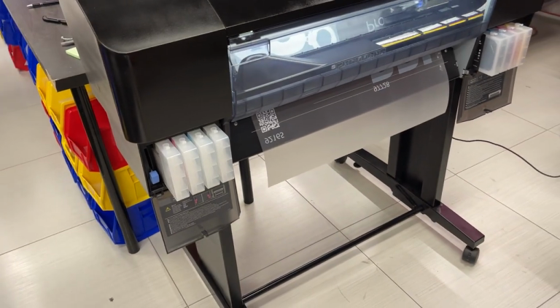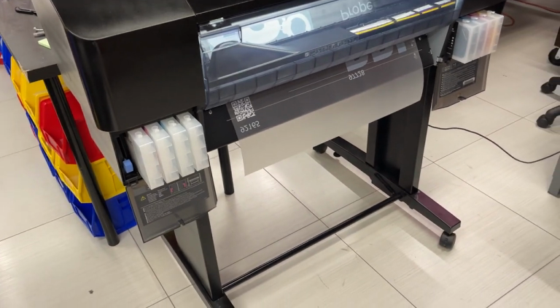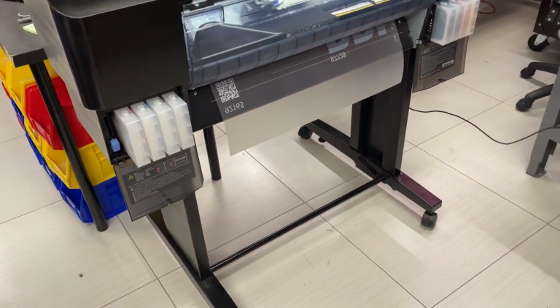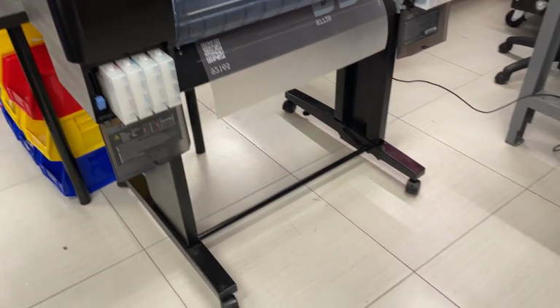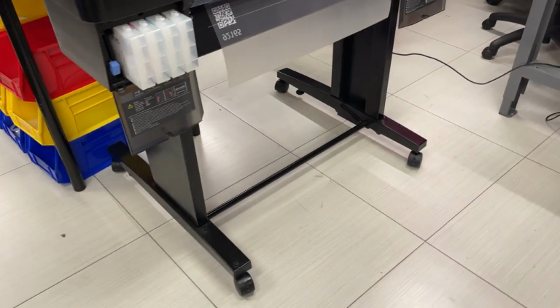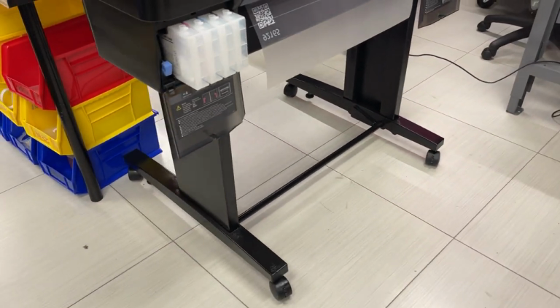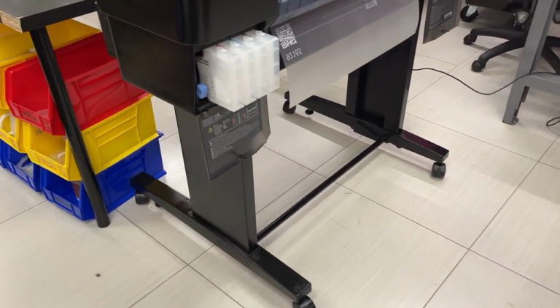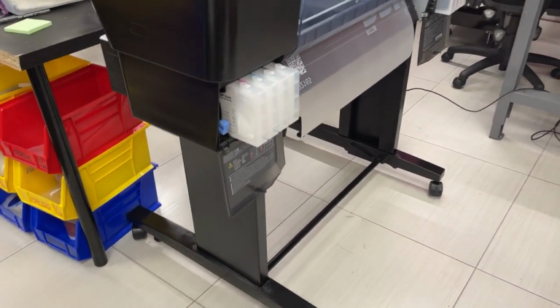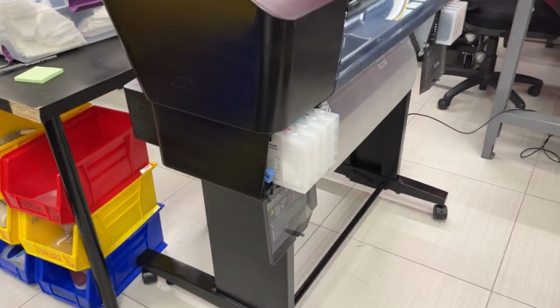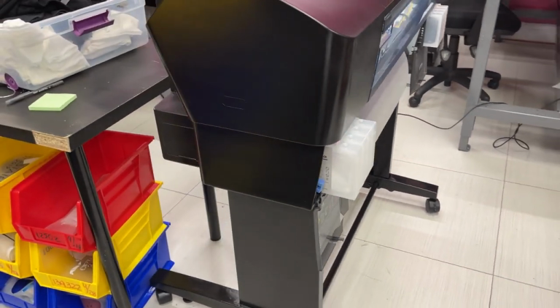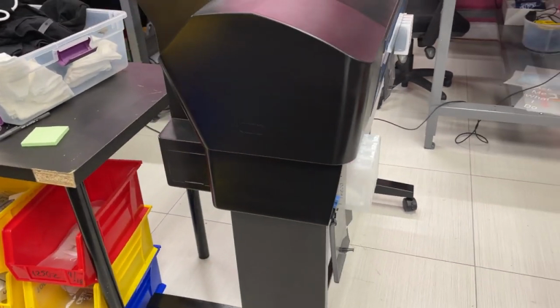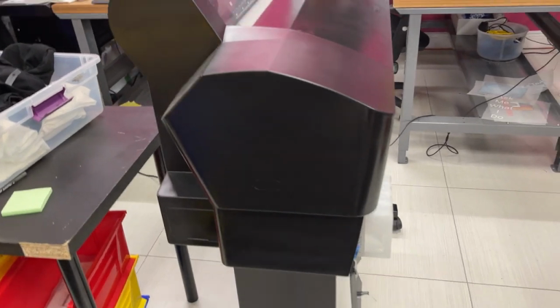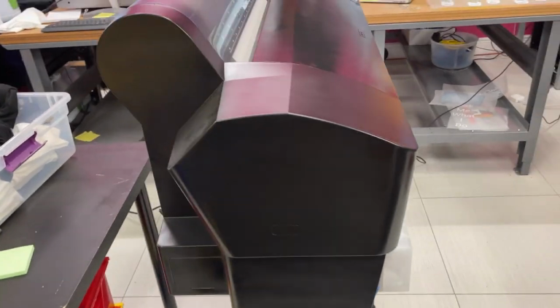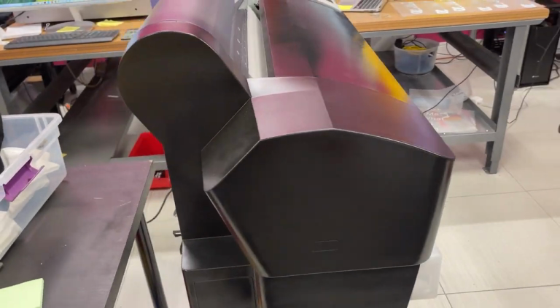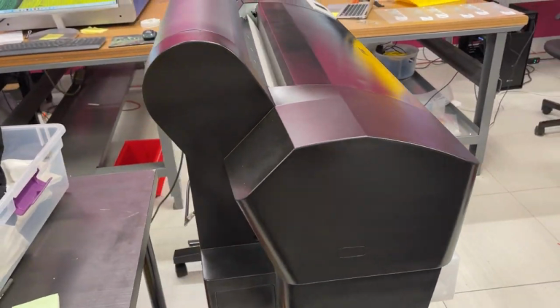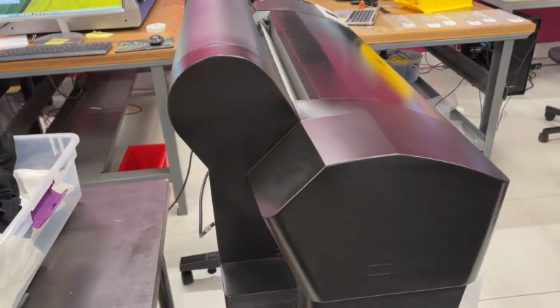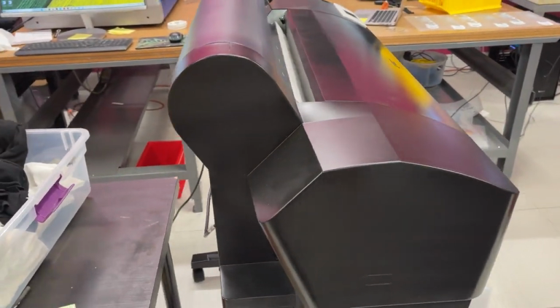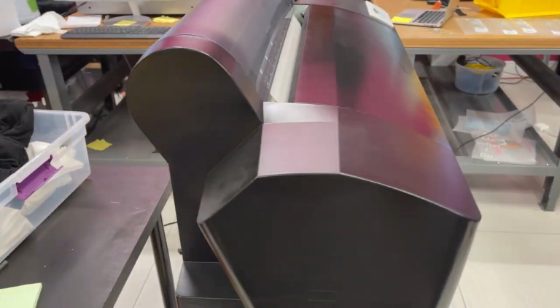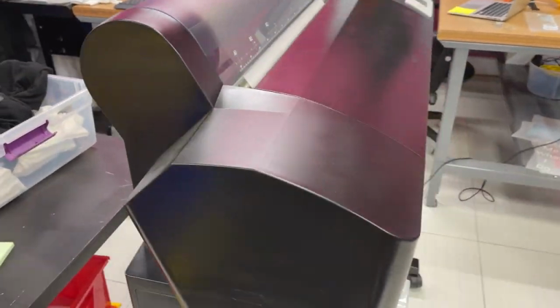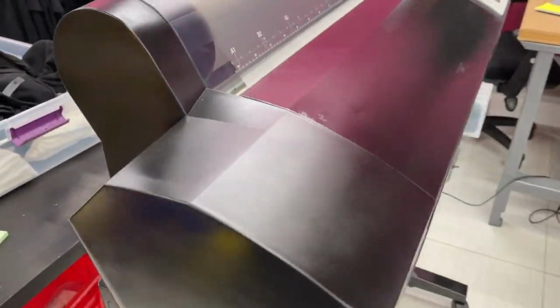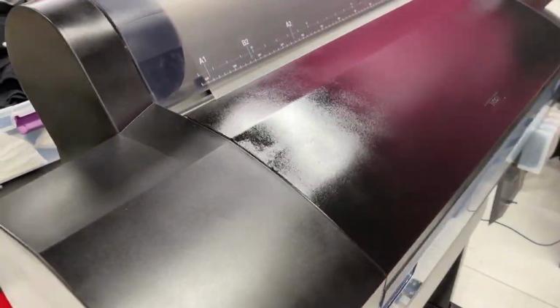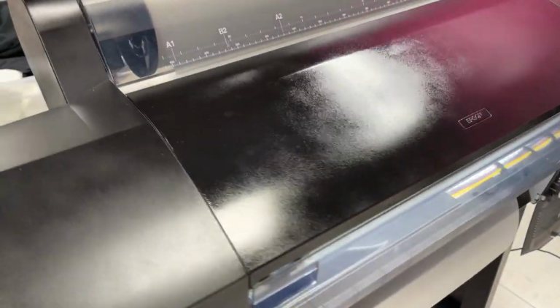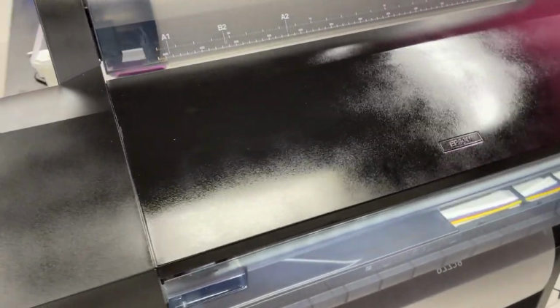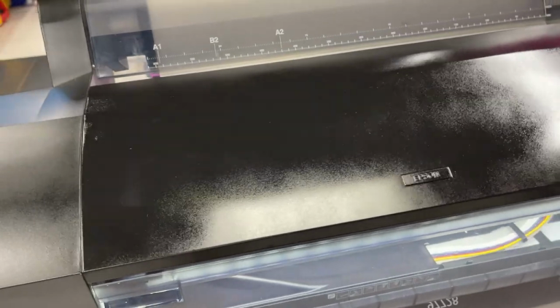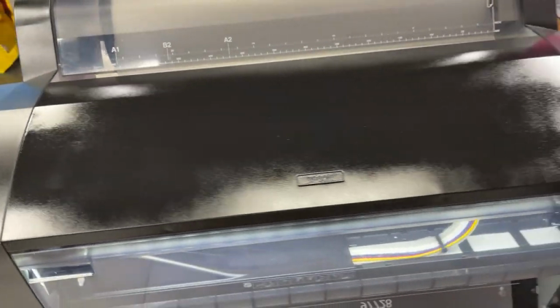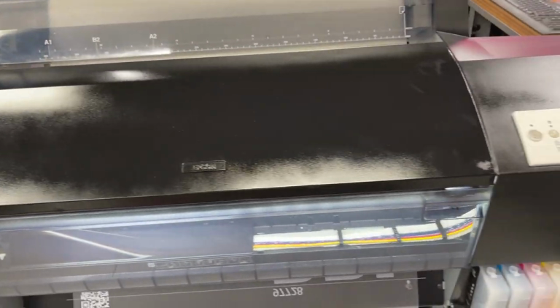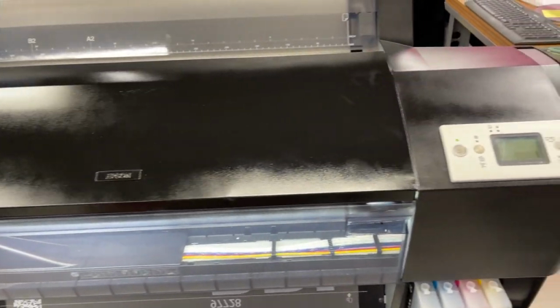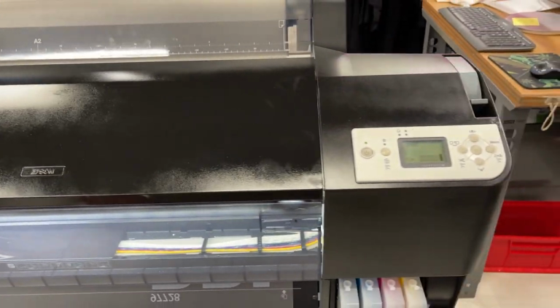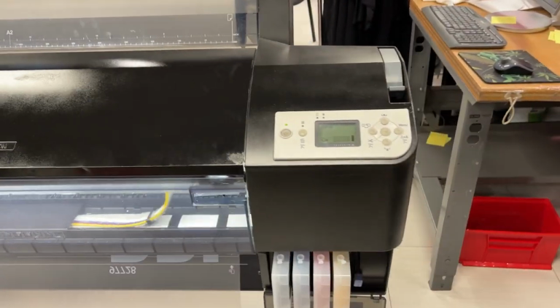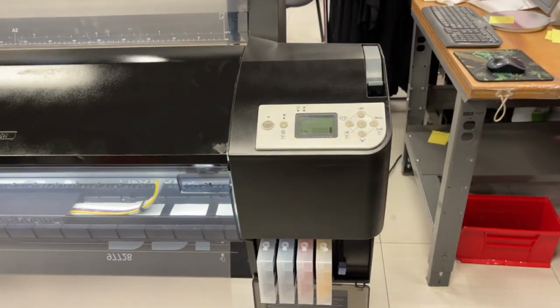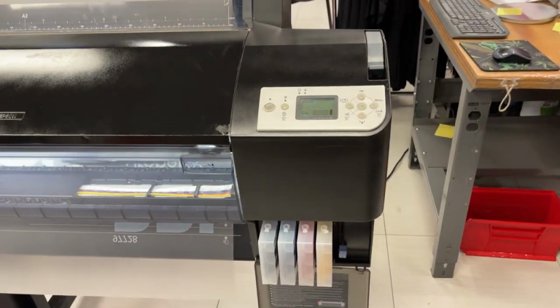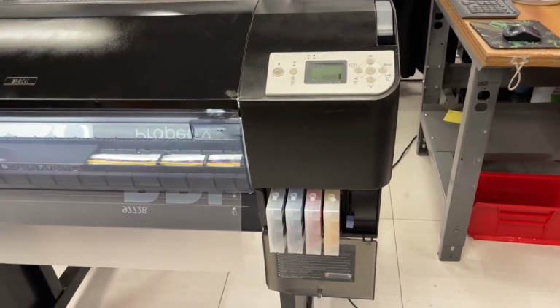You can see the whole thing — it's all black from side to side. It's all black, and it still has the white panel.